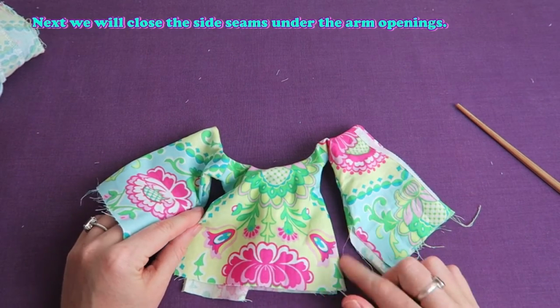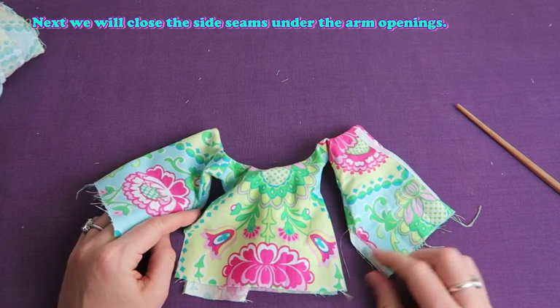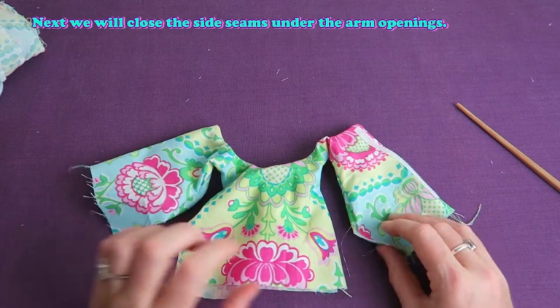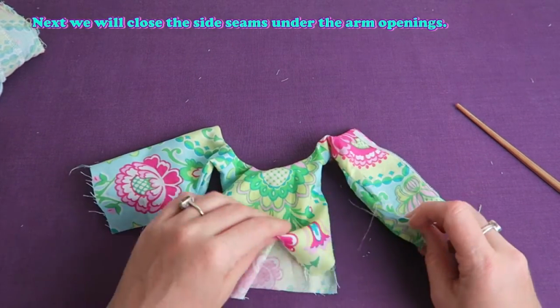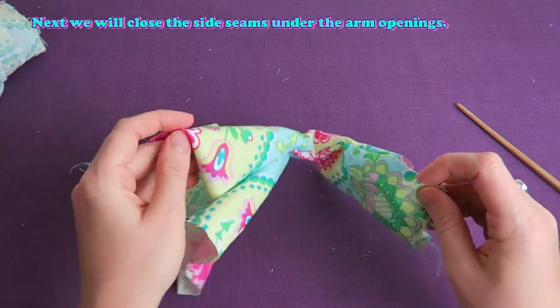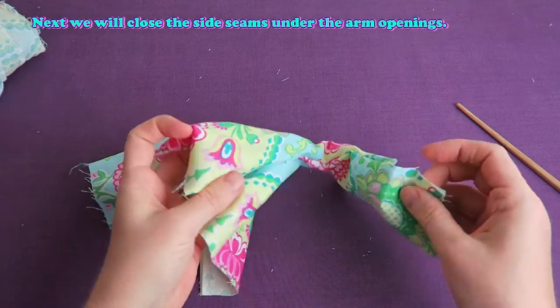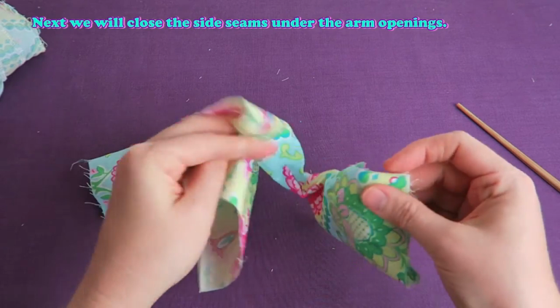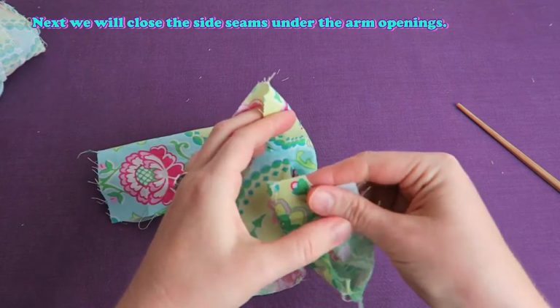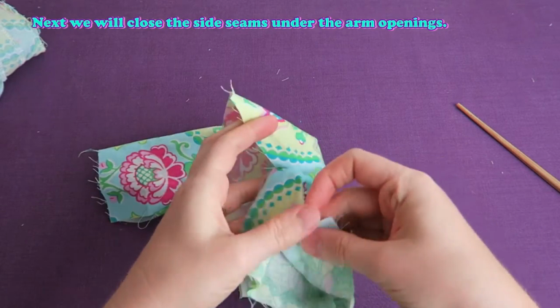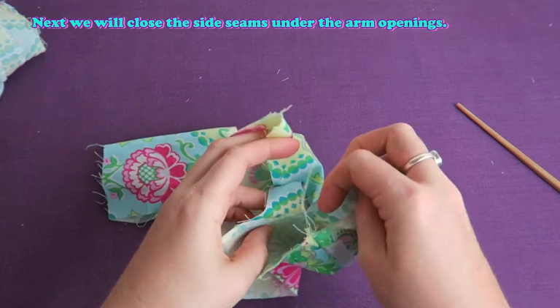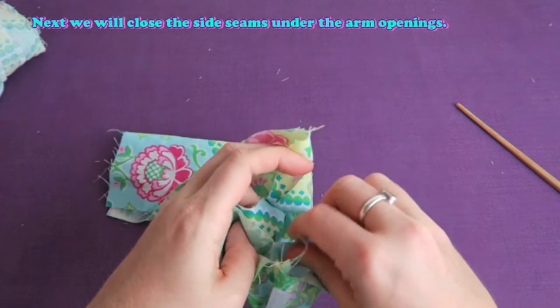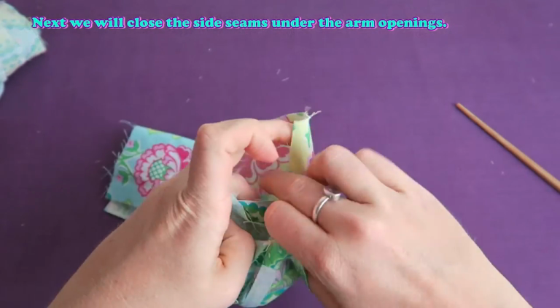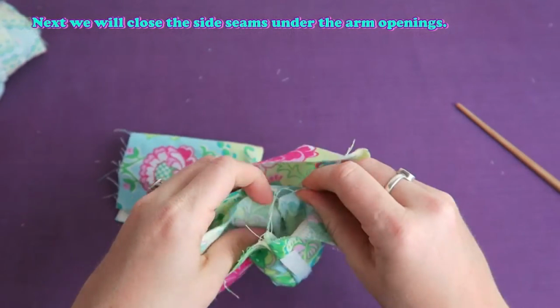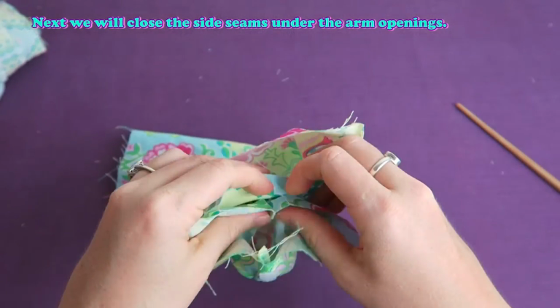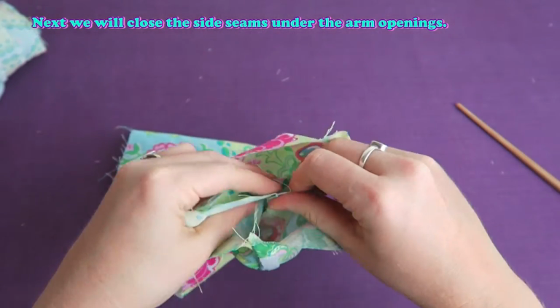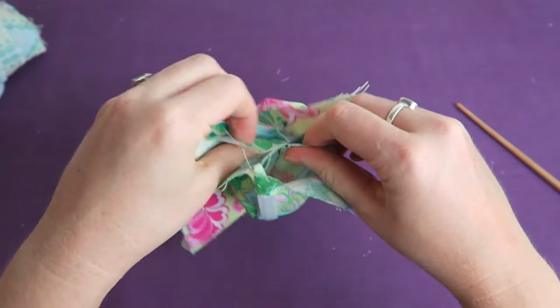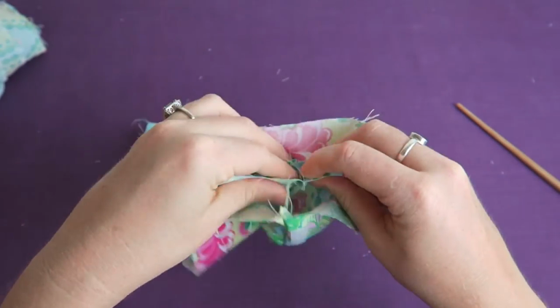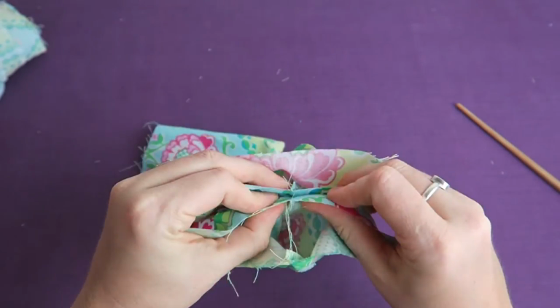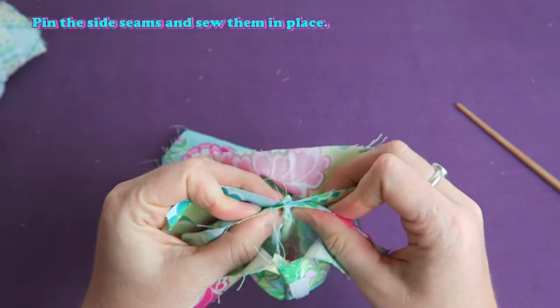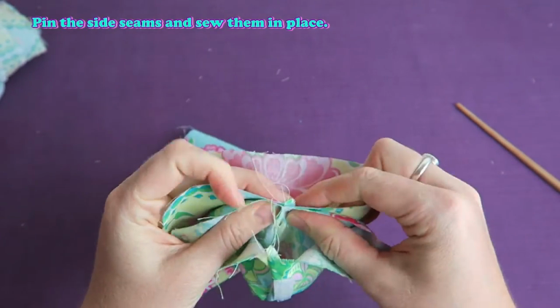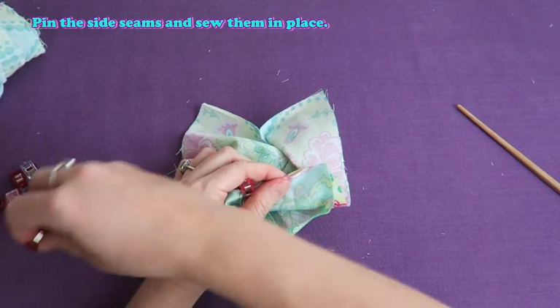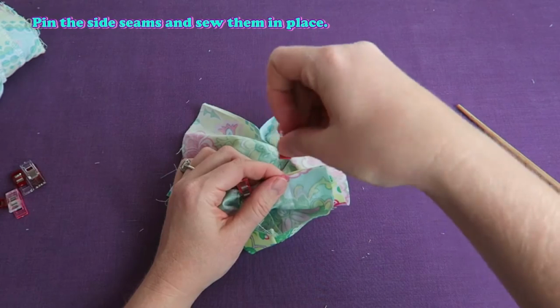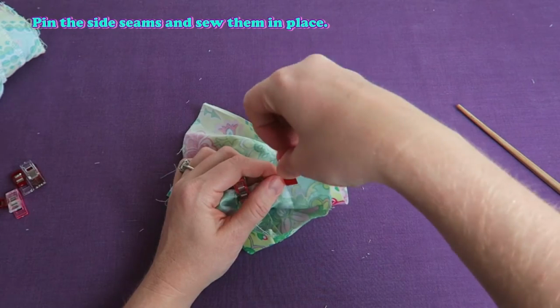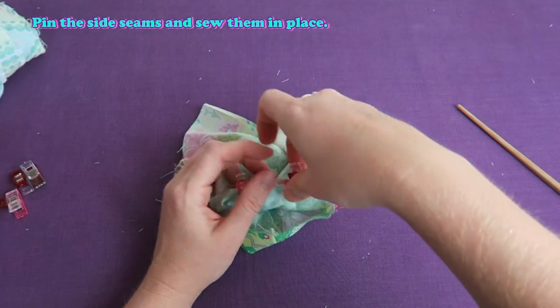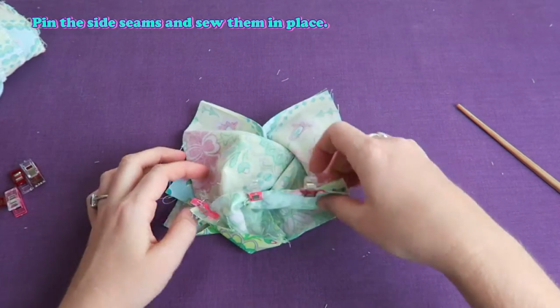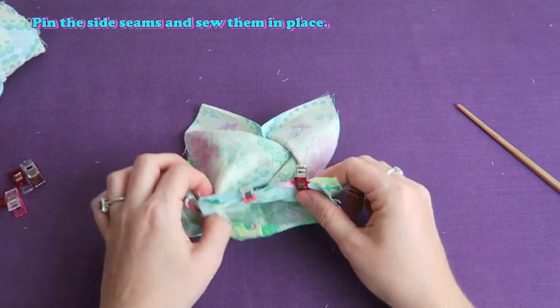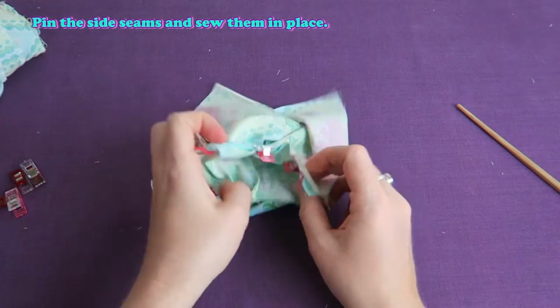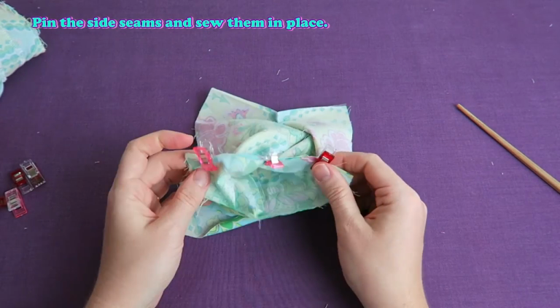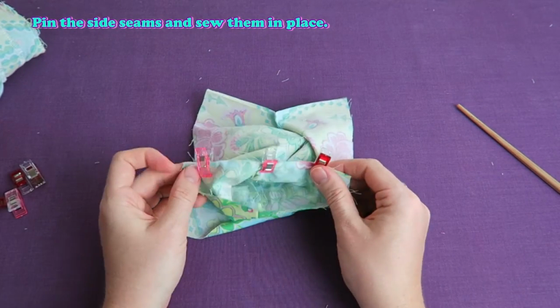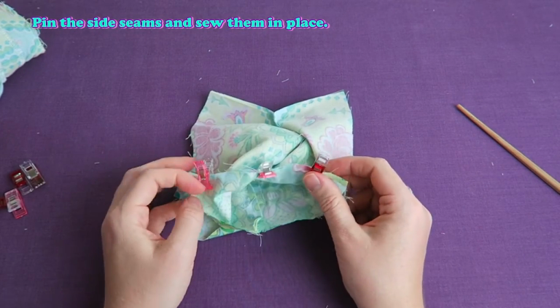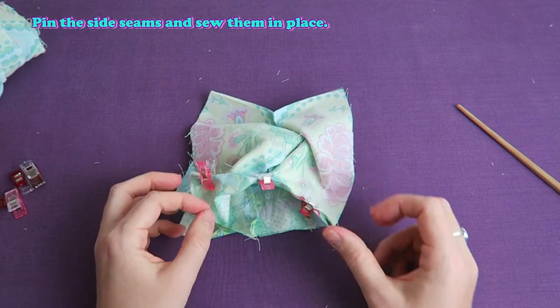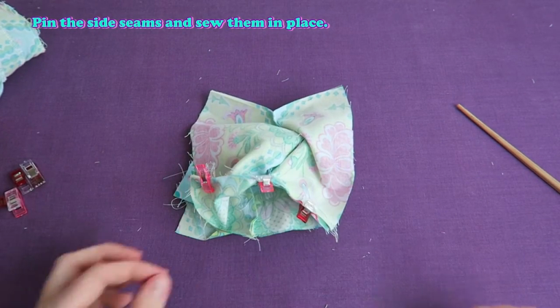Next, we will close the side seams under the arm openings. Pin the side seams and sew them in place. Clip the corners.